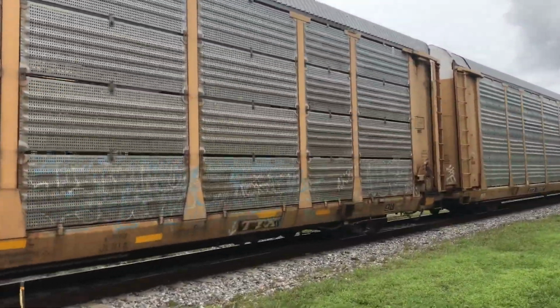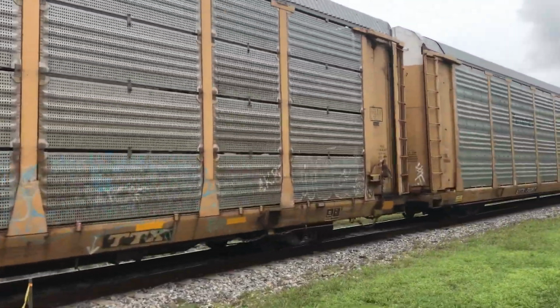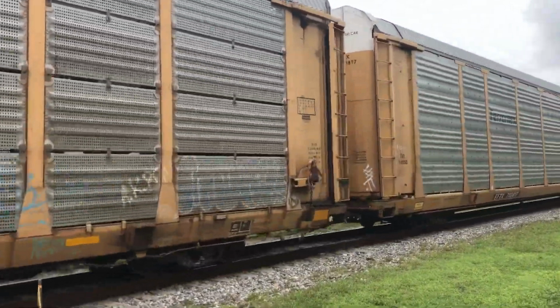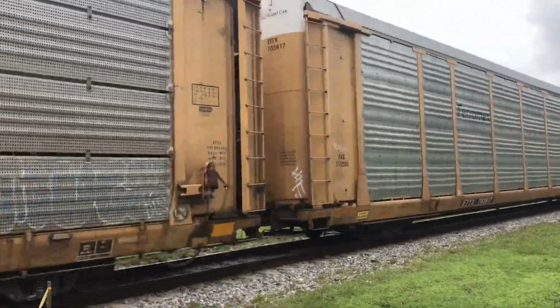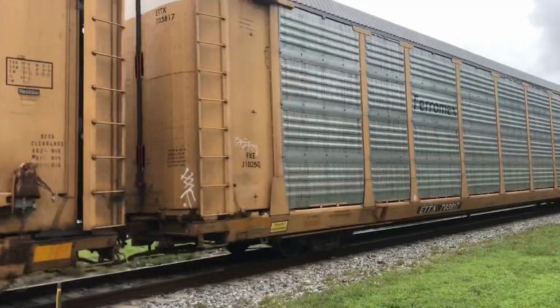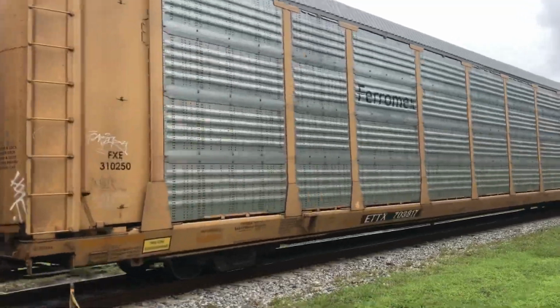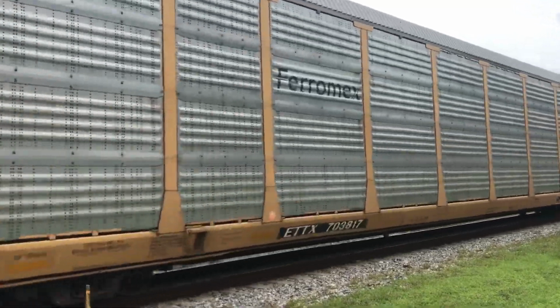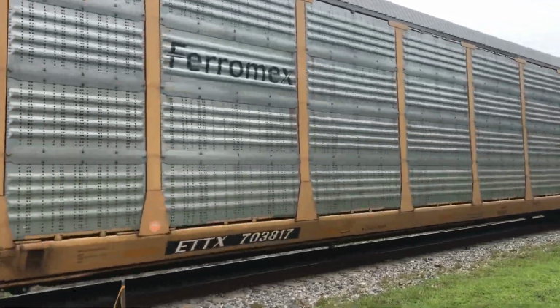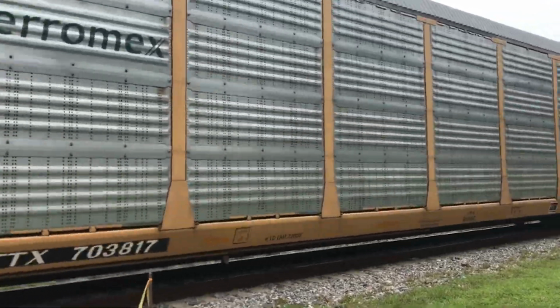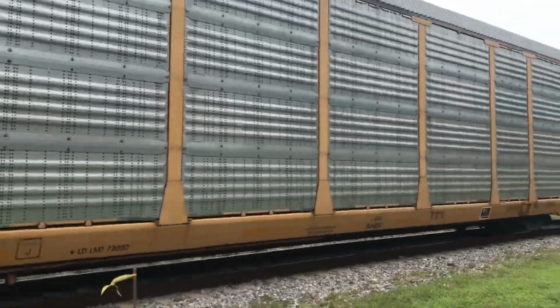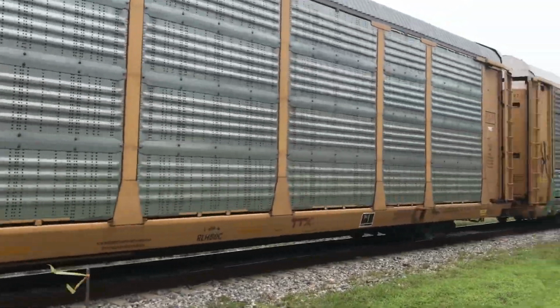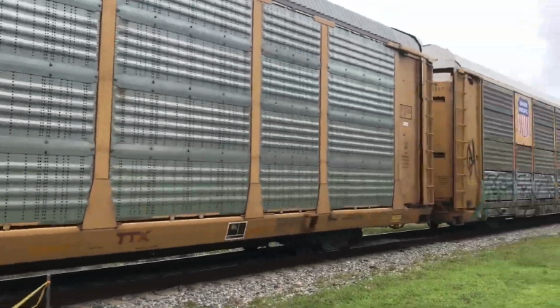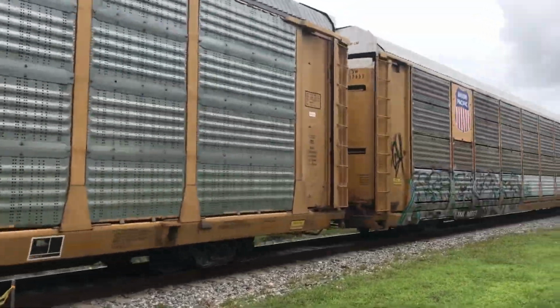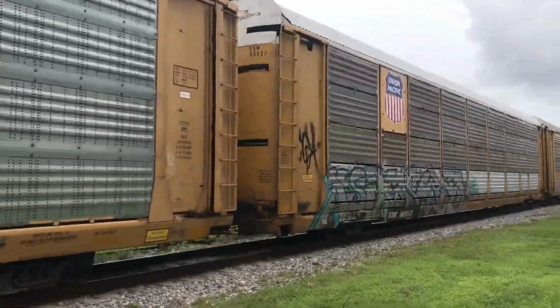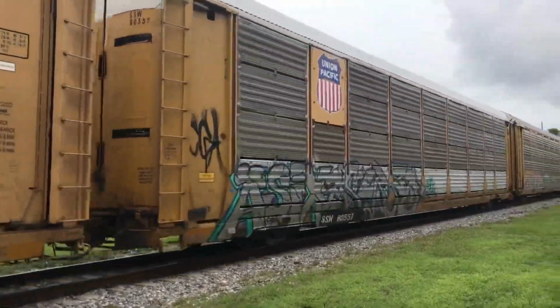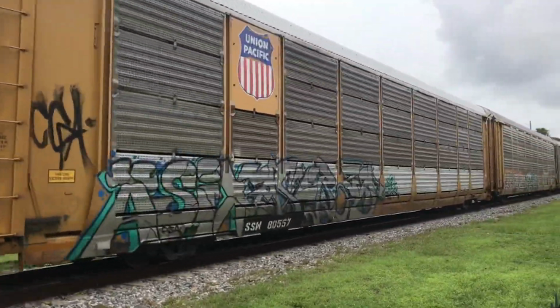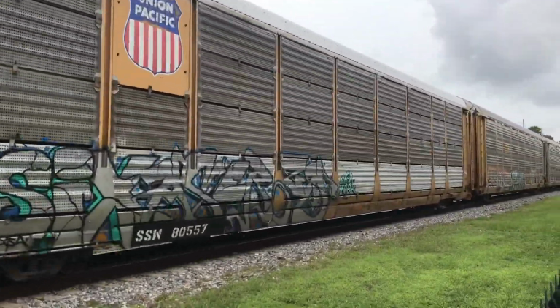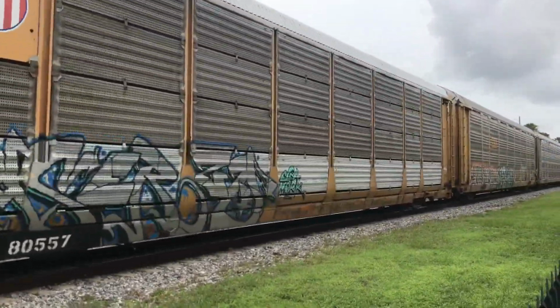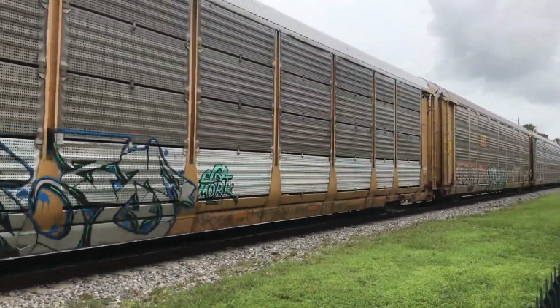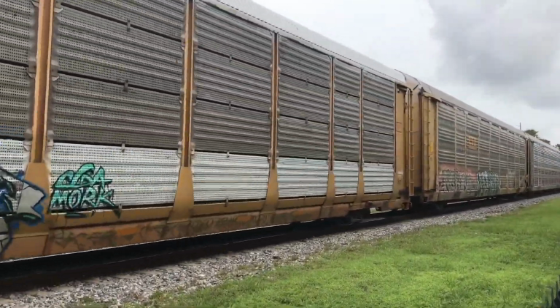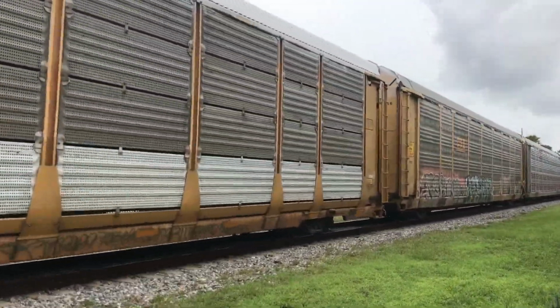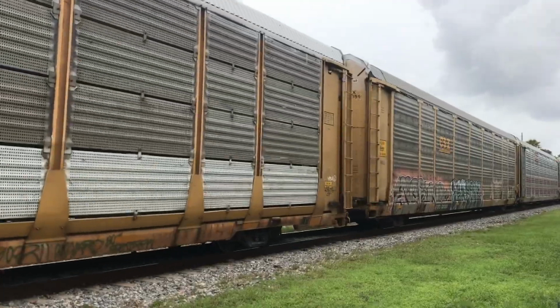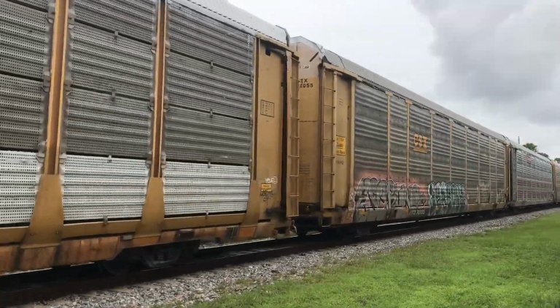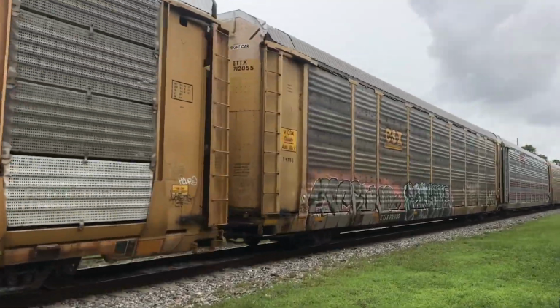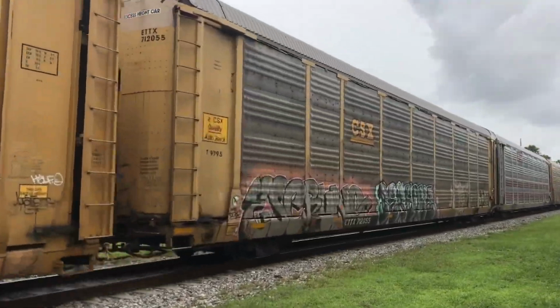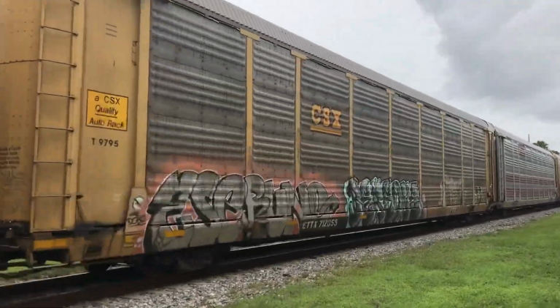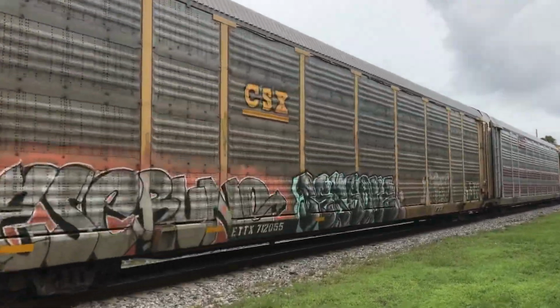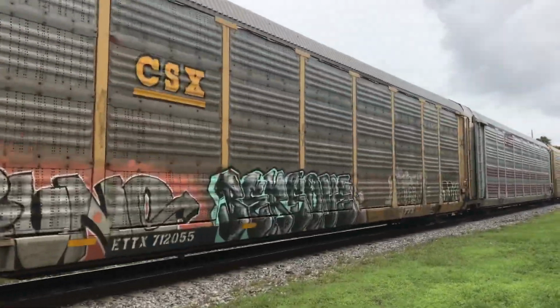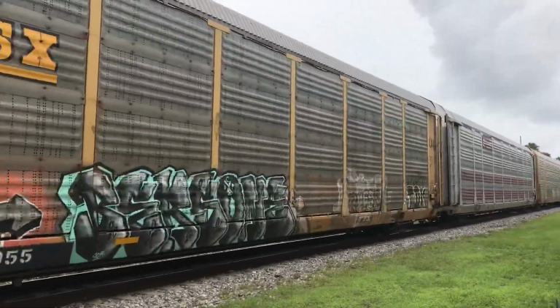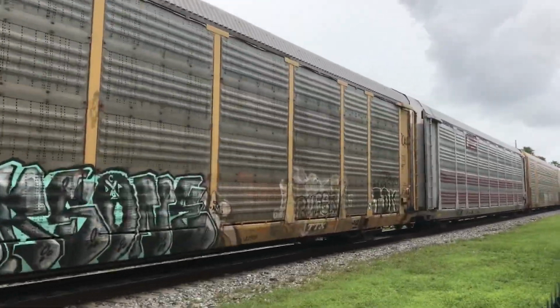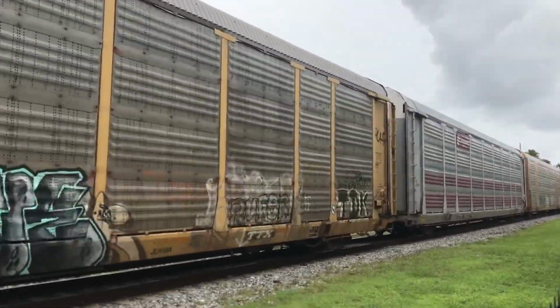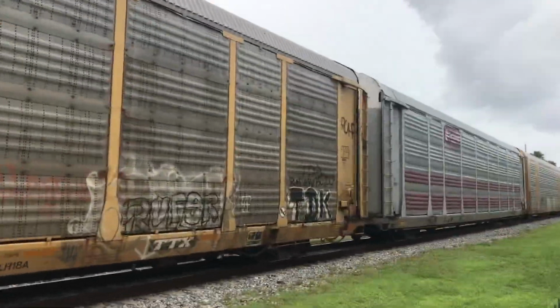There's a lot of Feromex on this one today. Must be foreign cargo from somewhere. But there's a lot of those Autoracks on here — there's a lot of Feromex Autoracks.